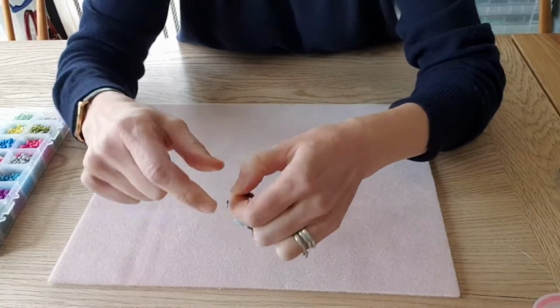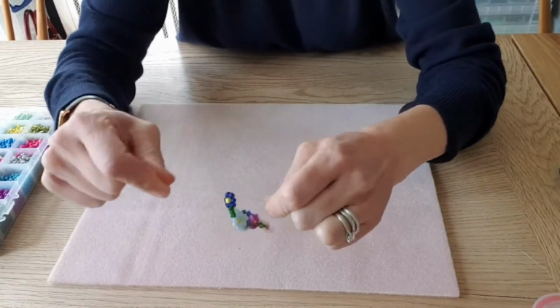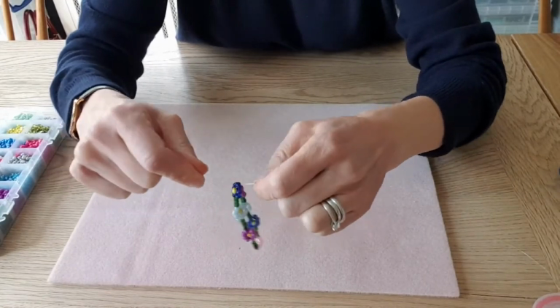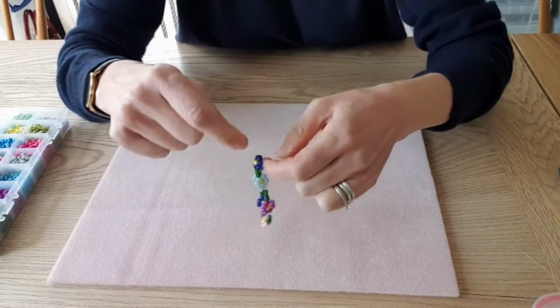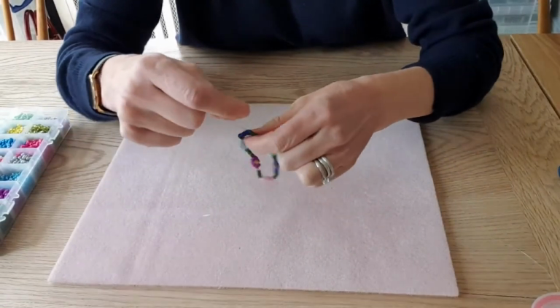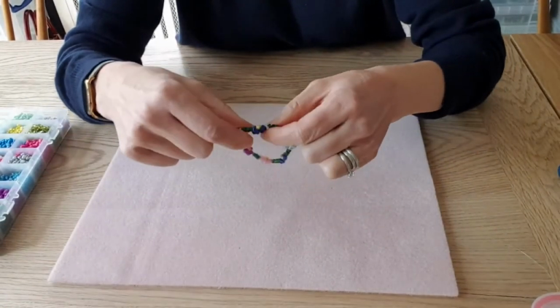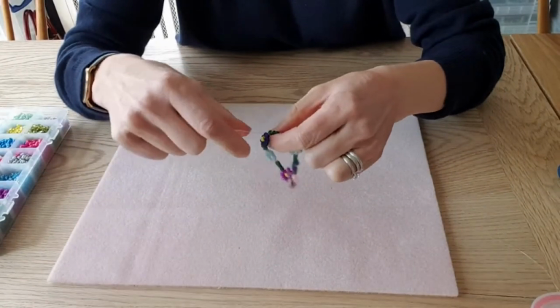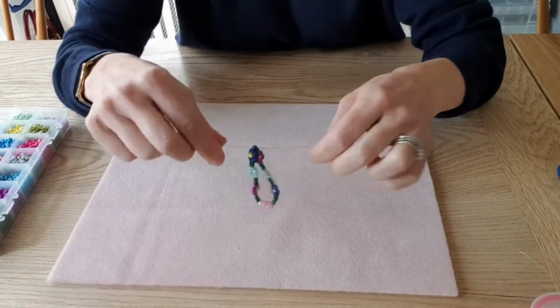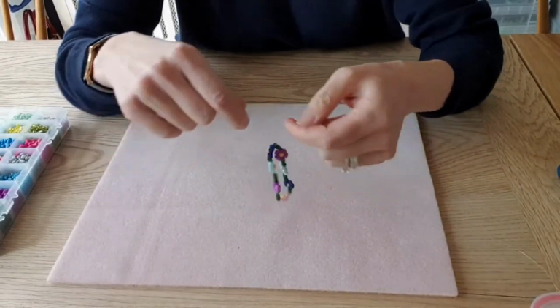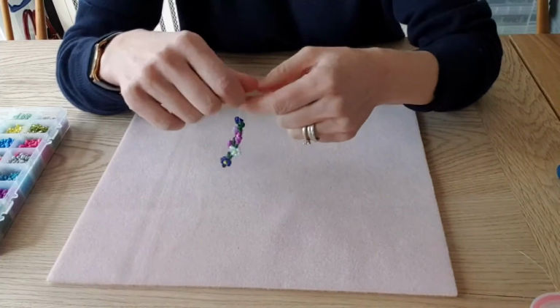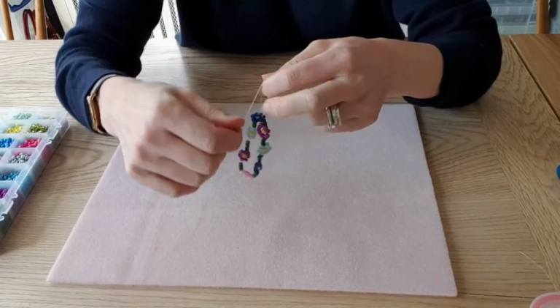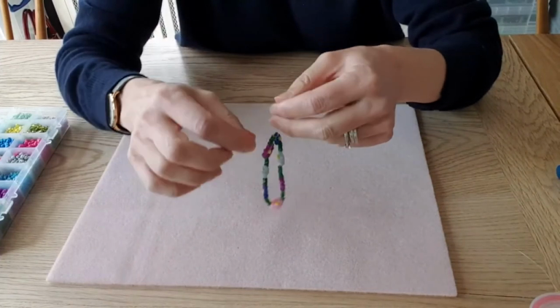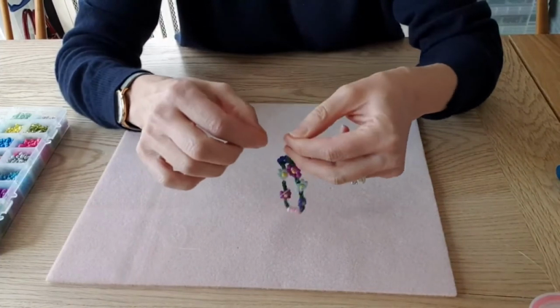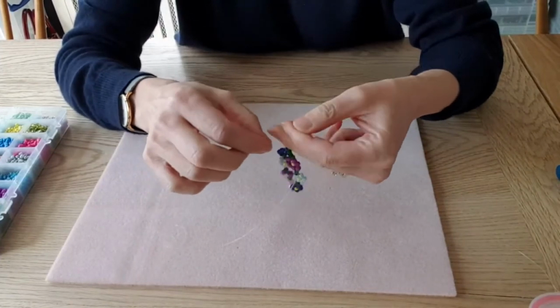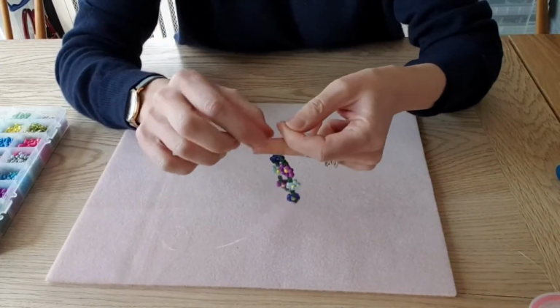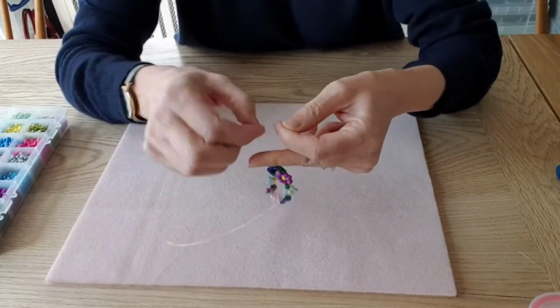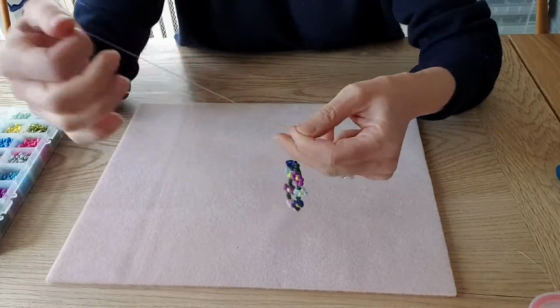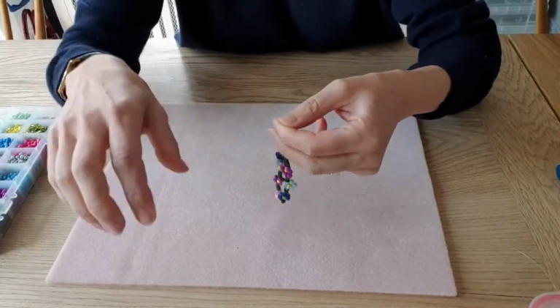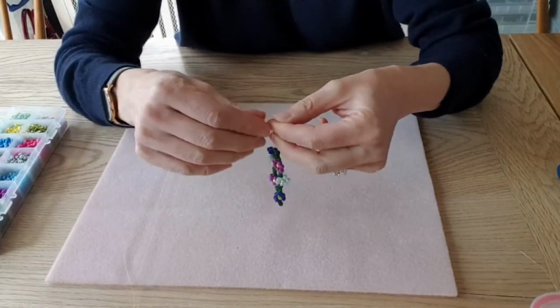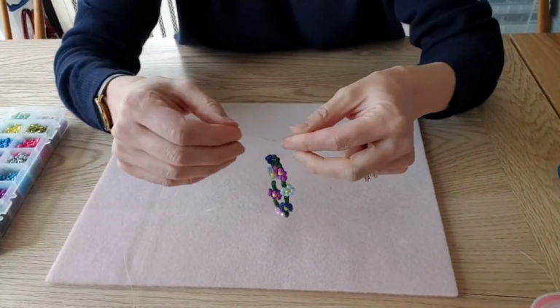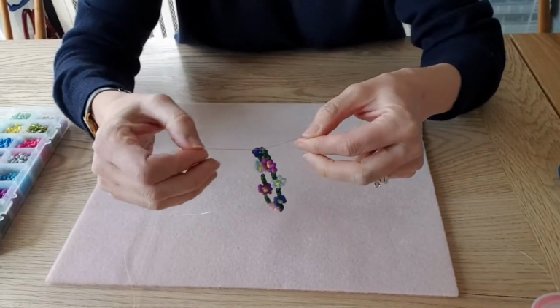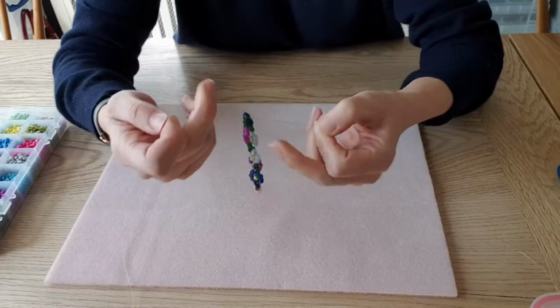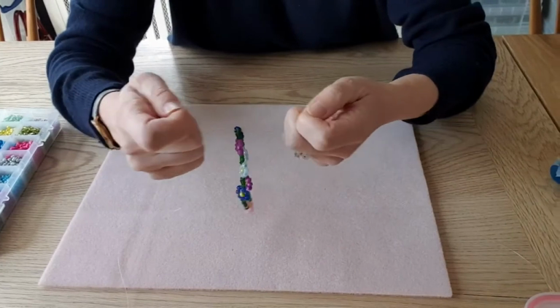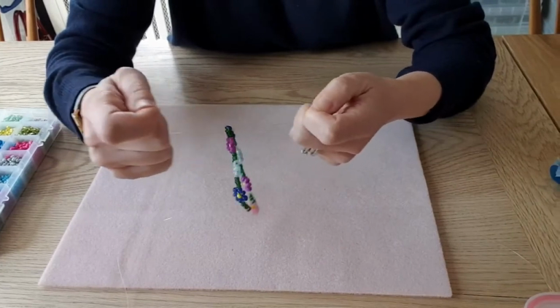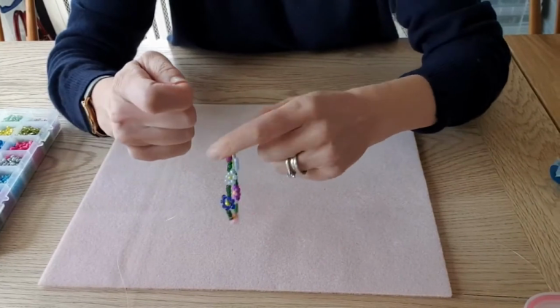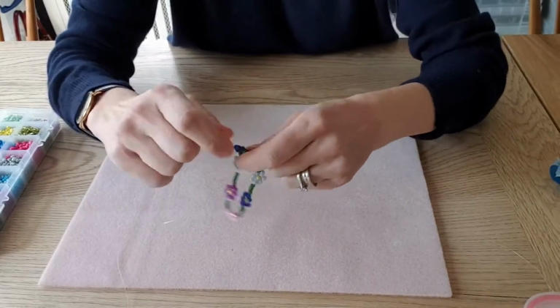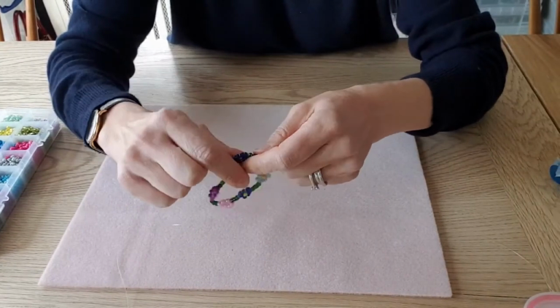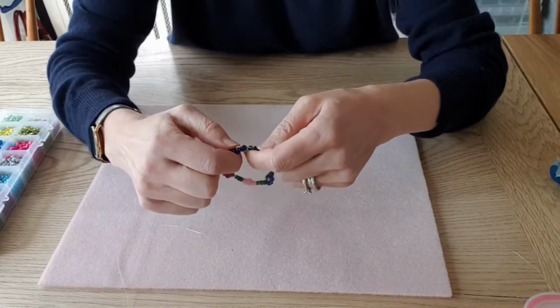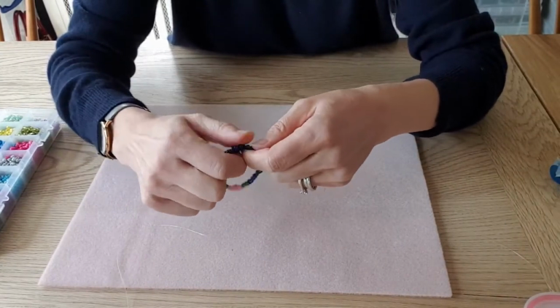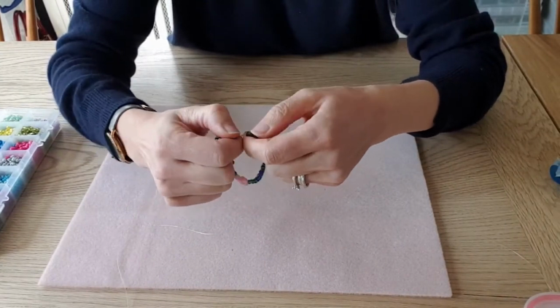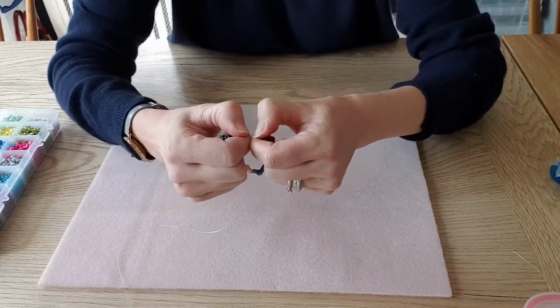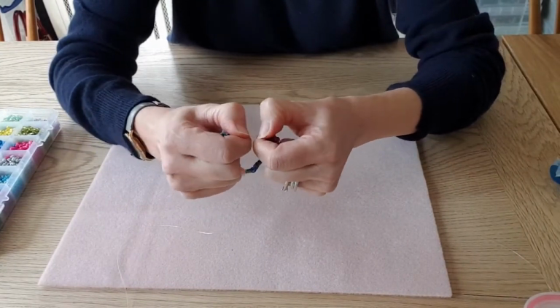Then you want to do it again — so you want to do another knot. Pull, and then again pull.